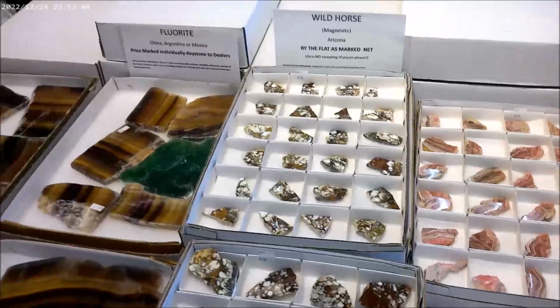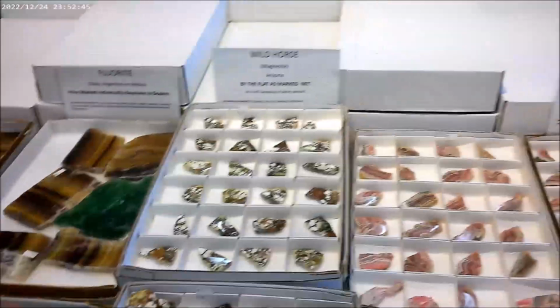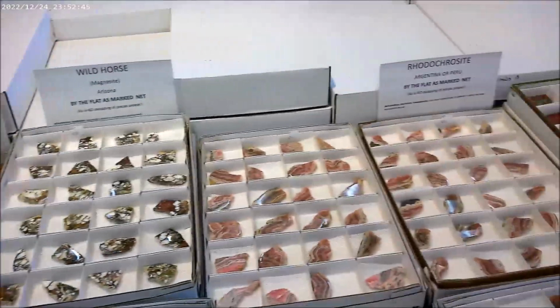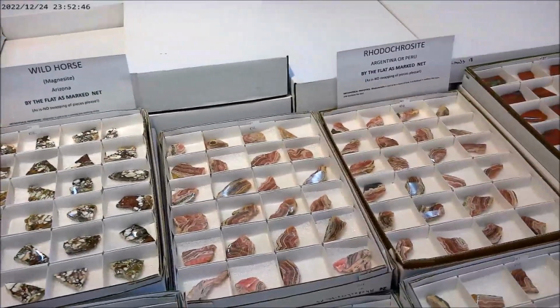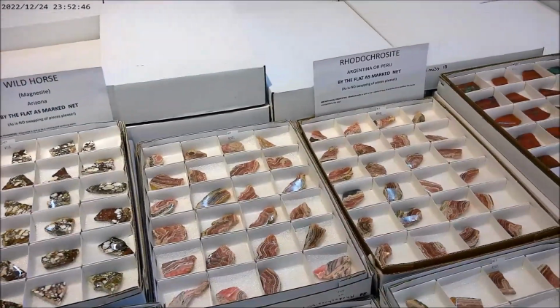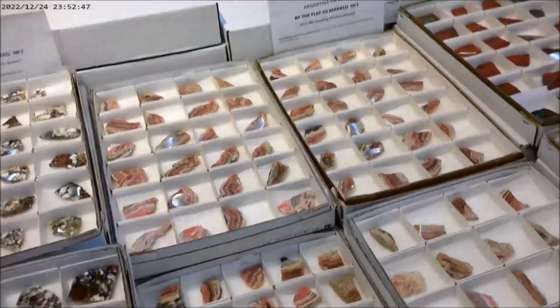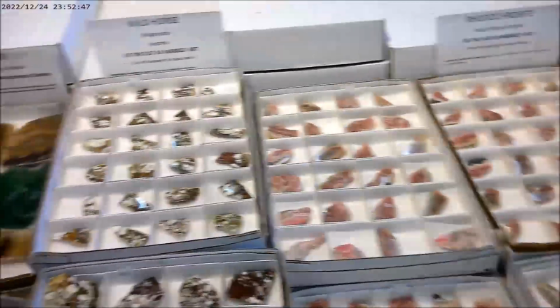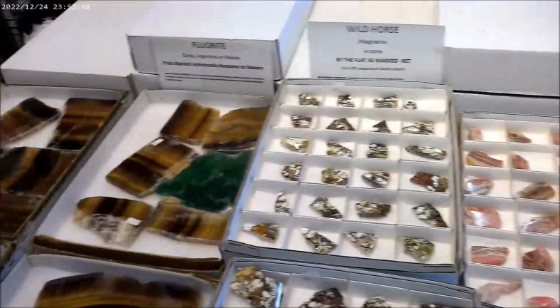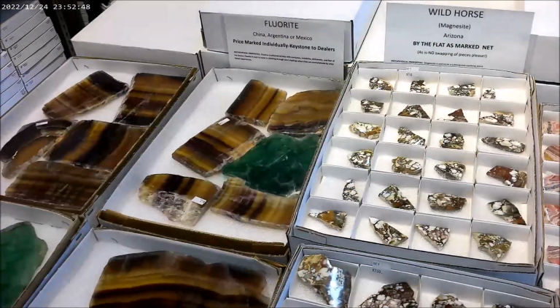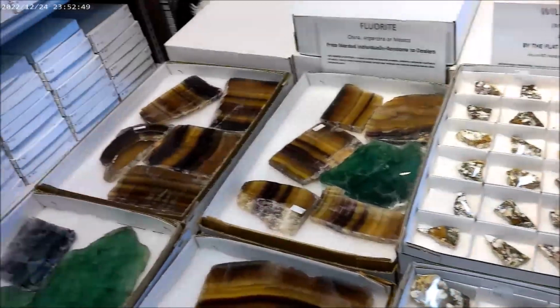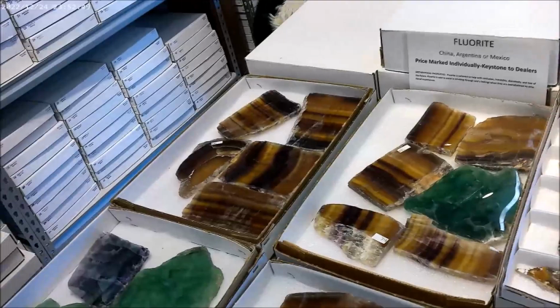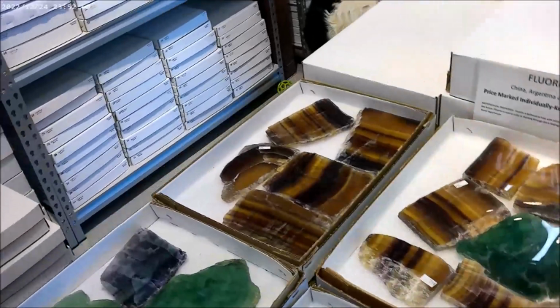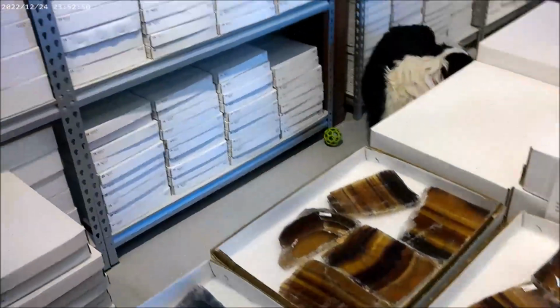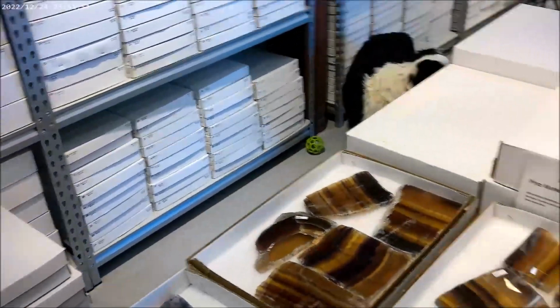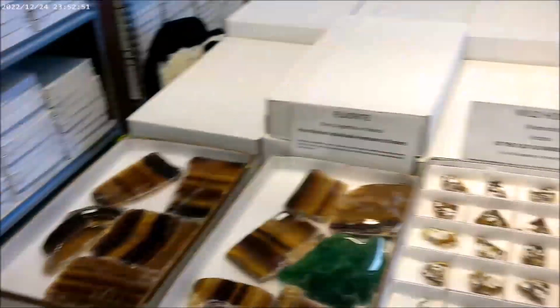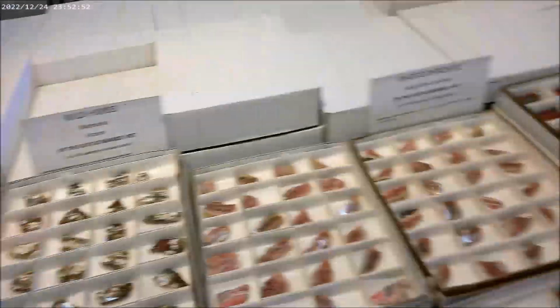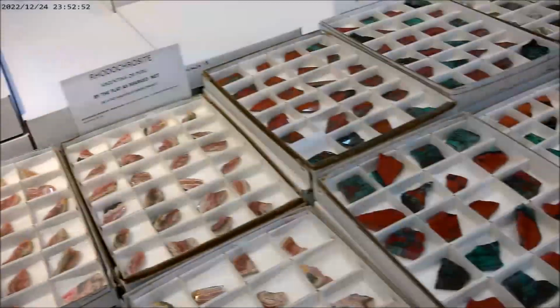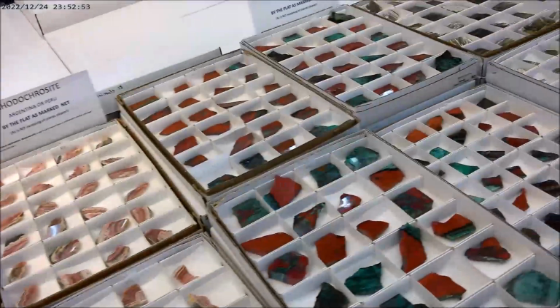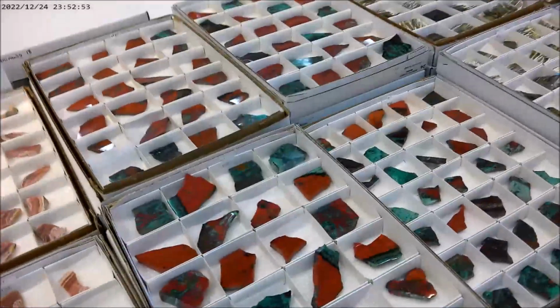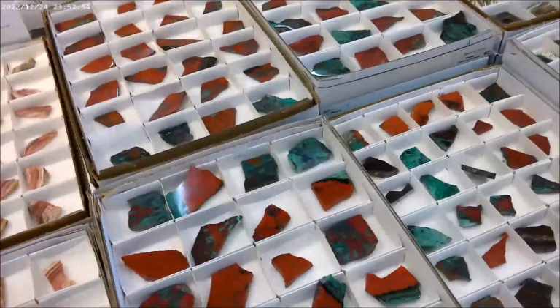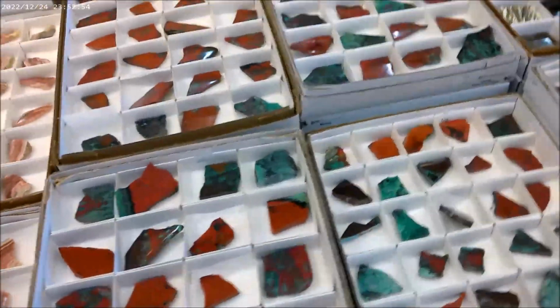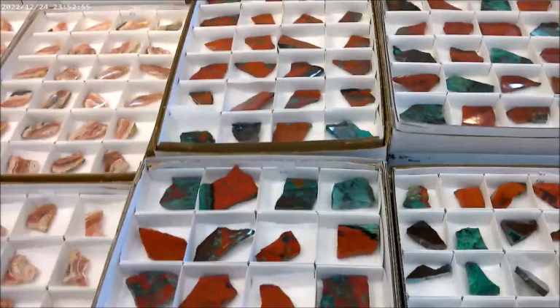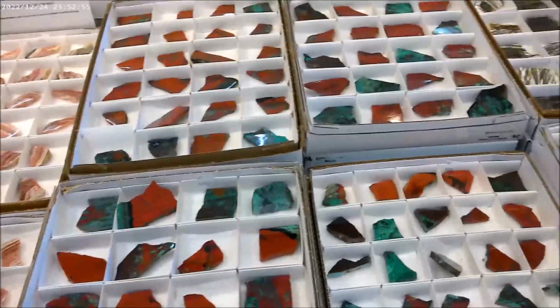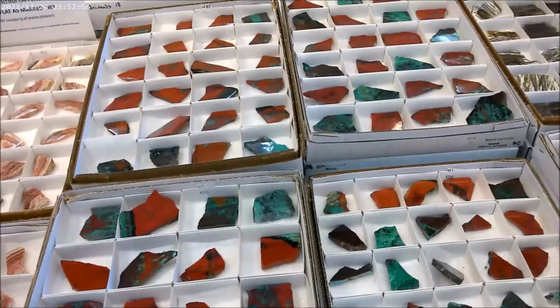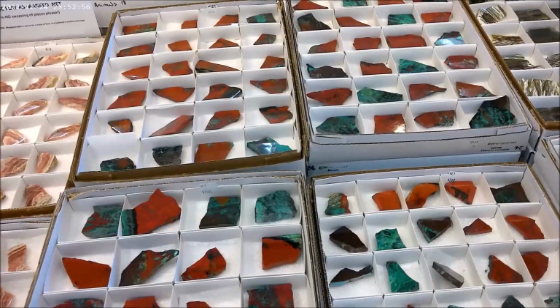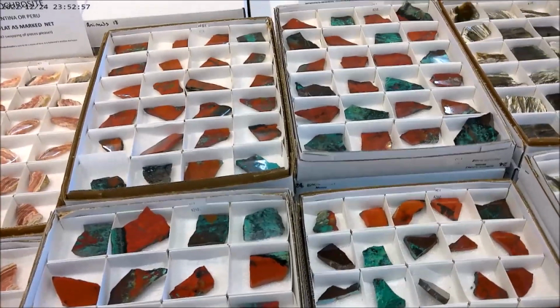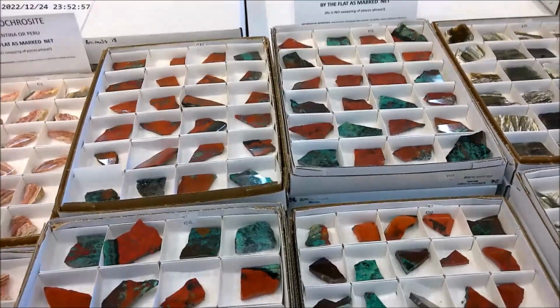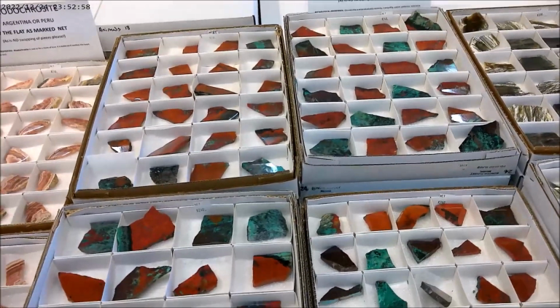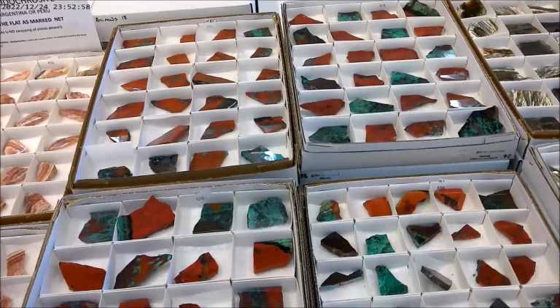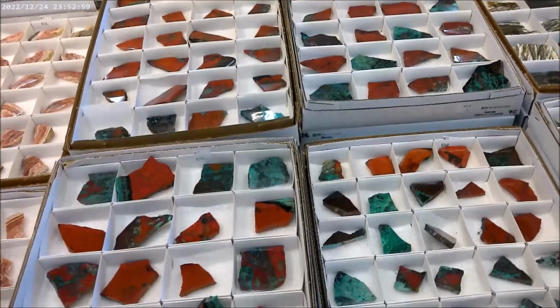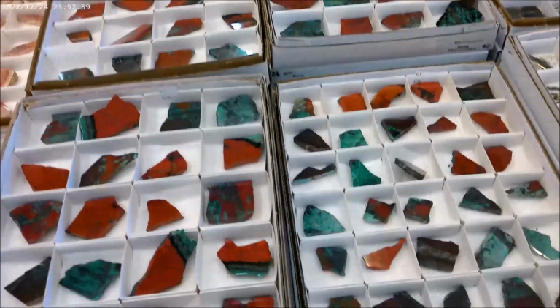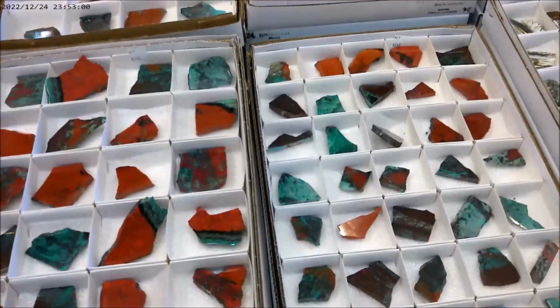They have stuff from everywhere — Peru, Argentina. She's commenting on fluorites. This is some of the regular and wonderful Sonora Sunset — Chrysocolla Cuprite from Mexico.